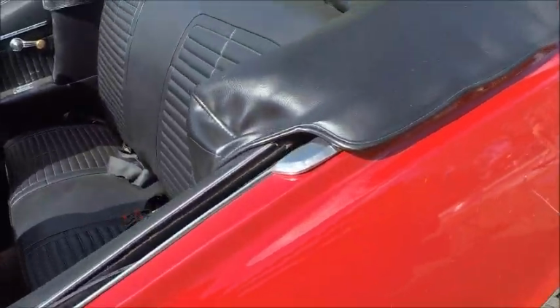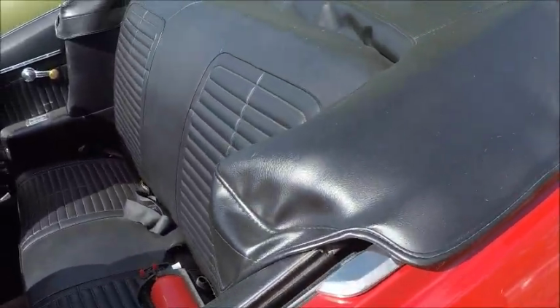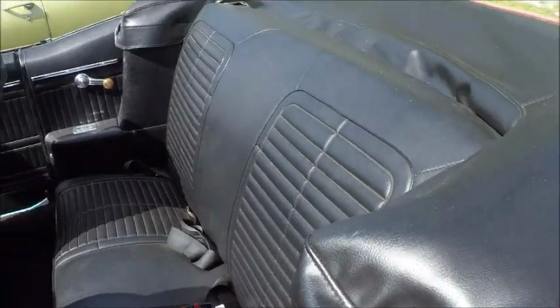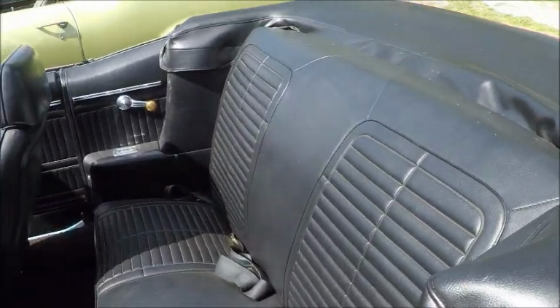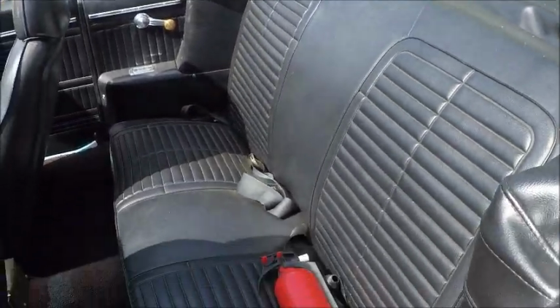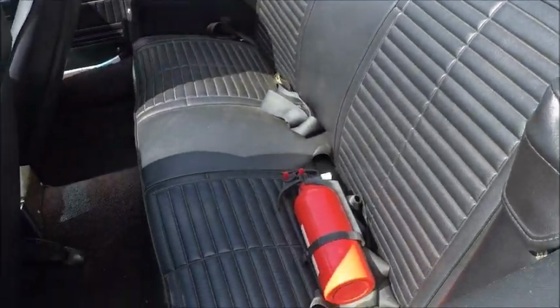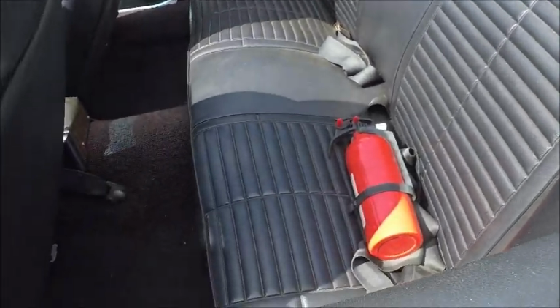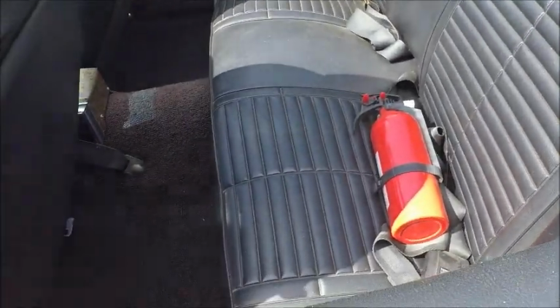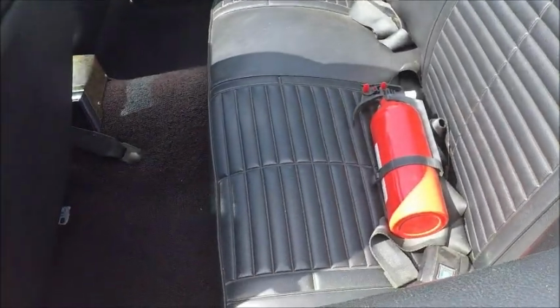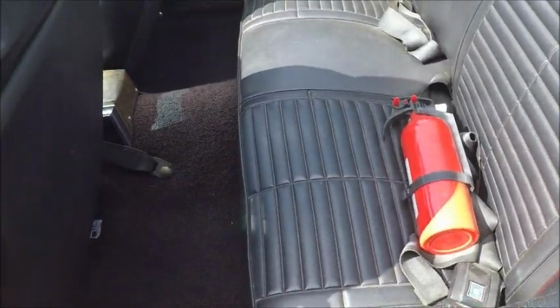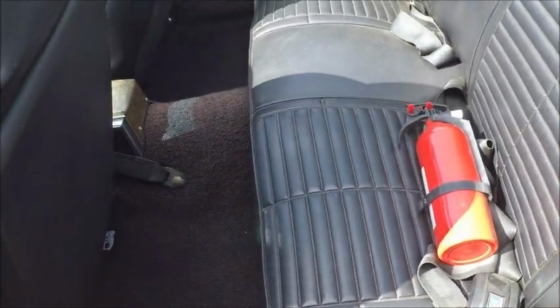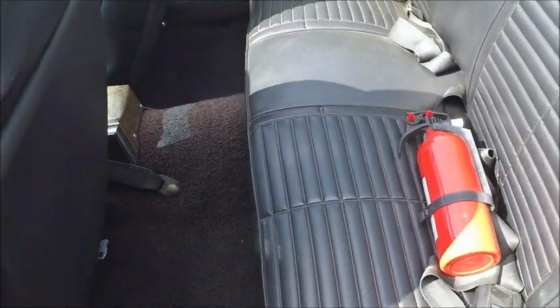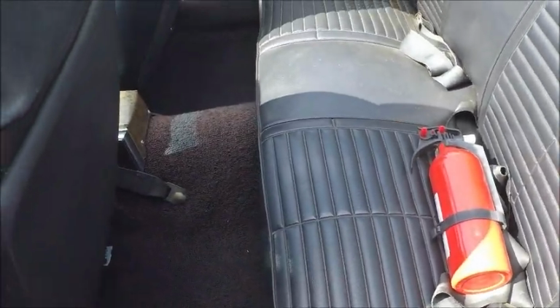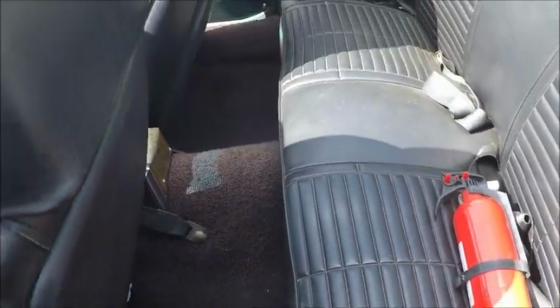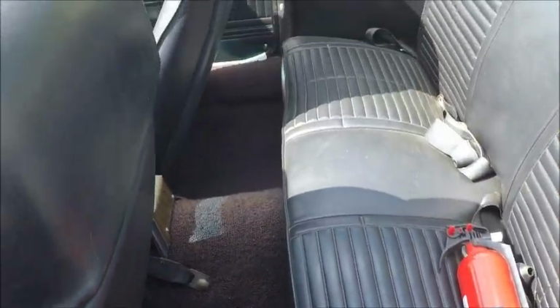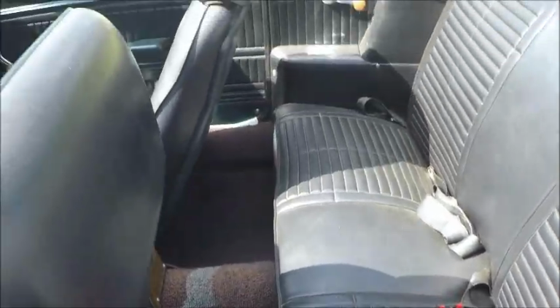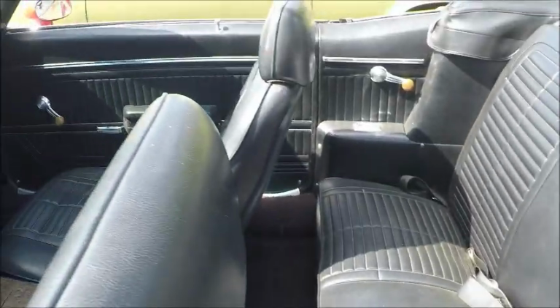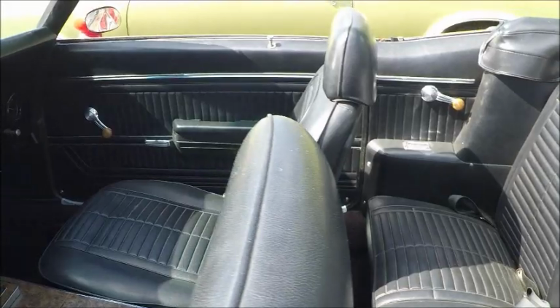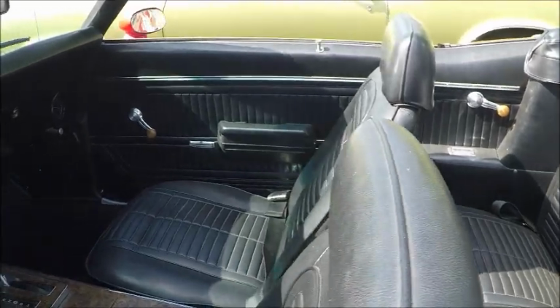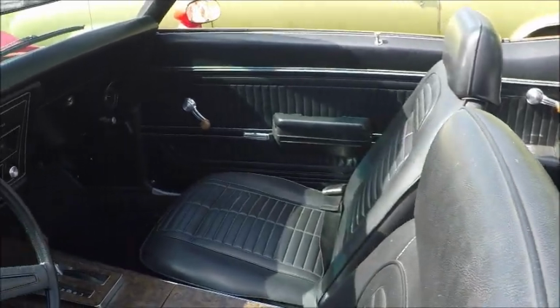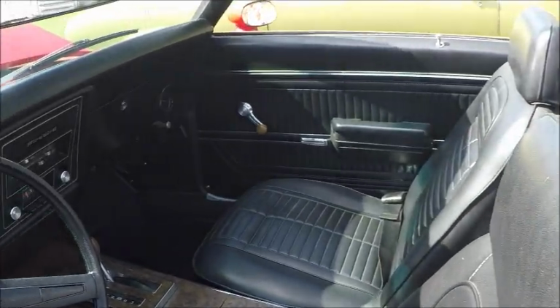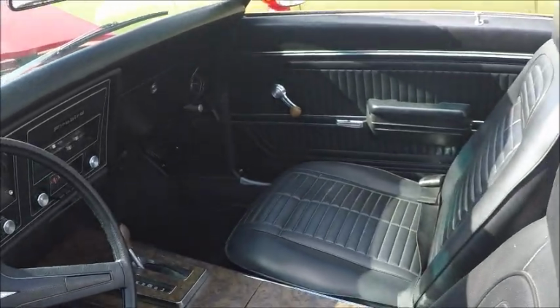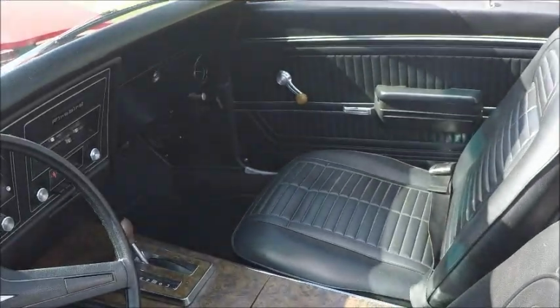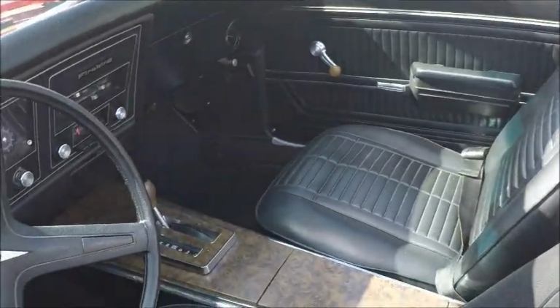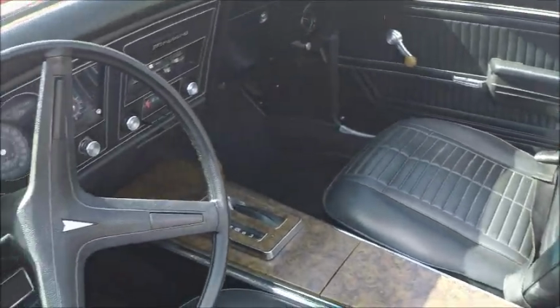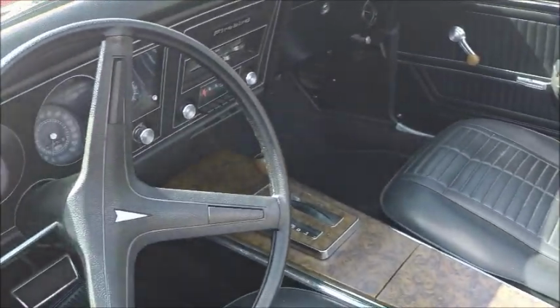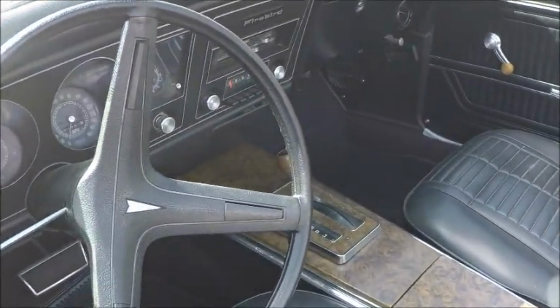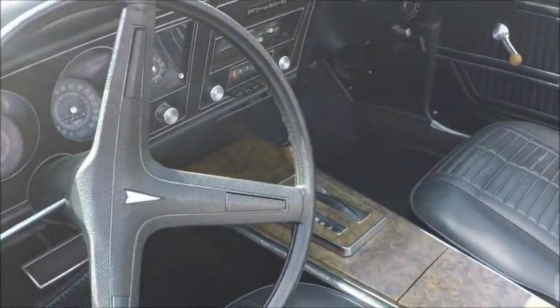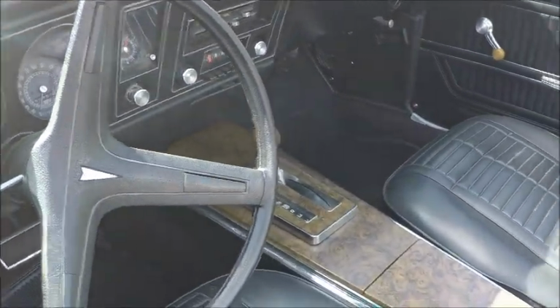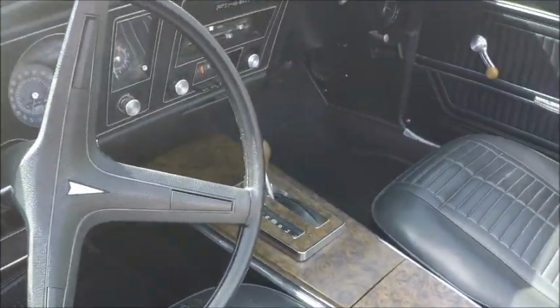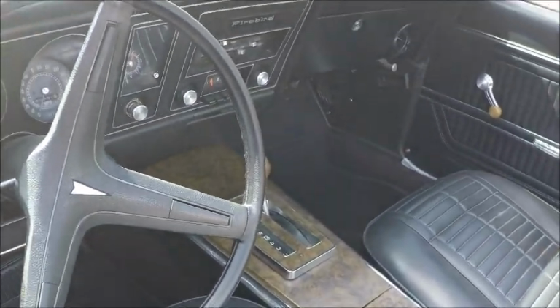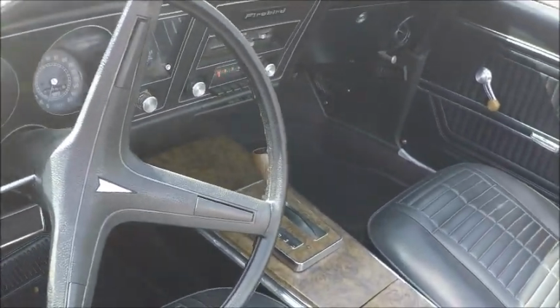Nice black interior. And you can see that the car has a console with automatic transmission.